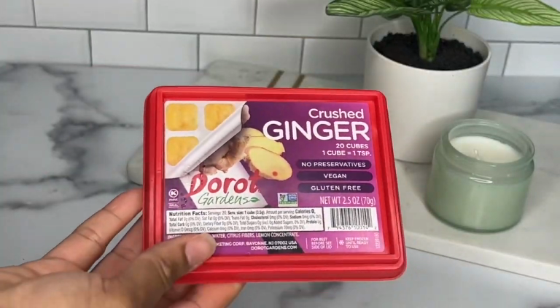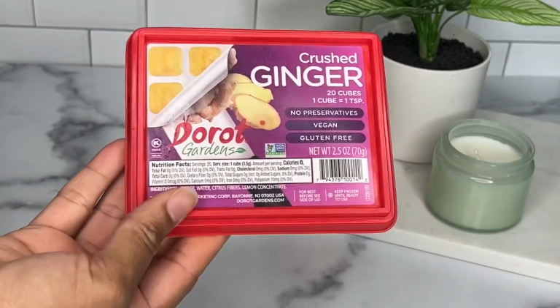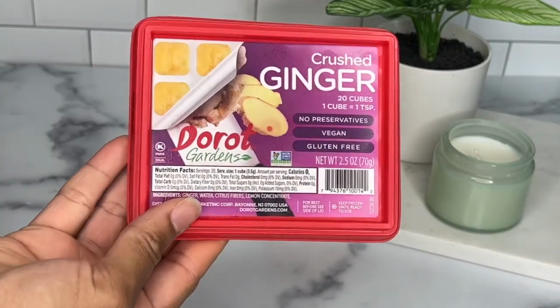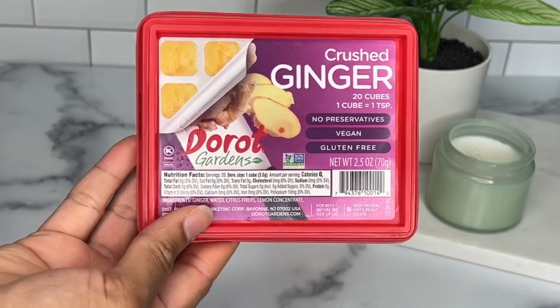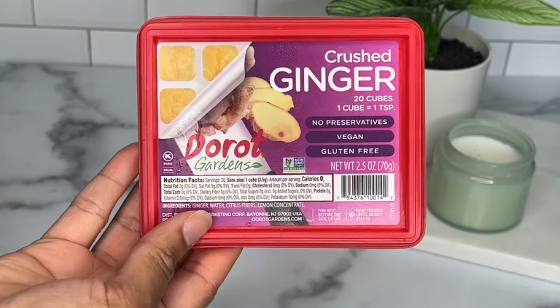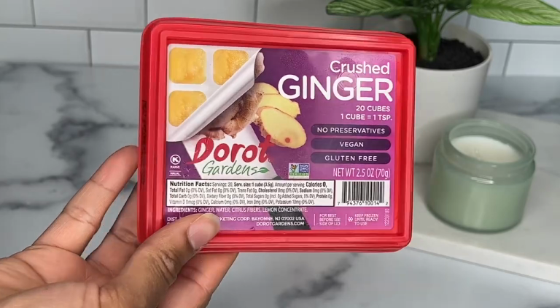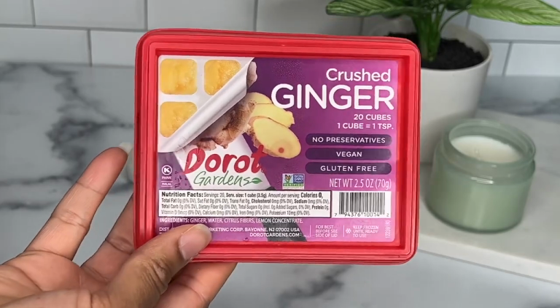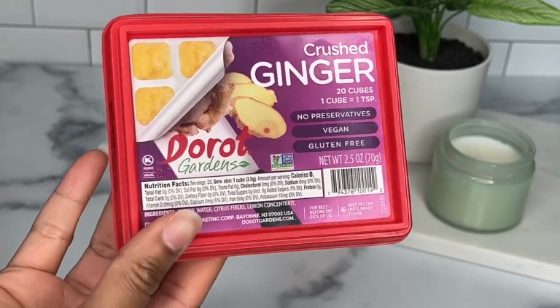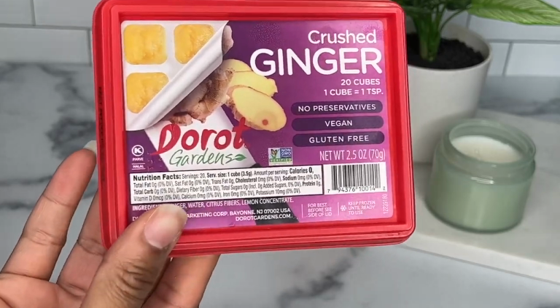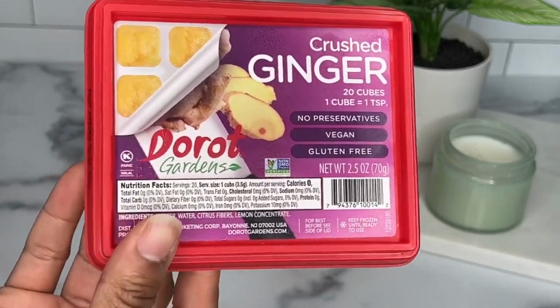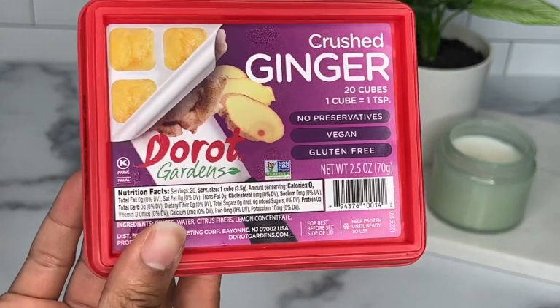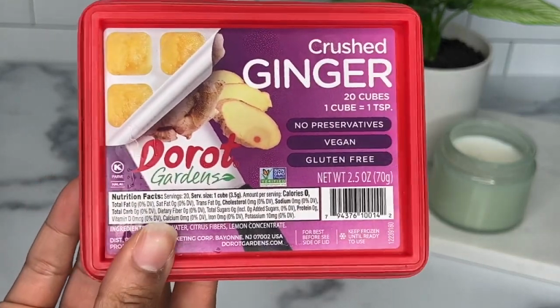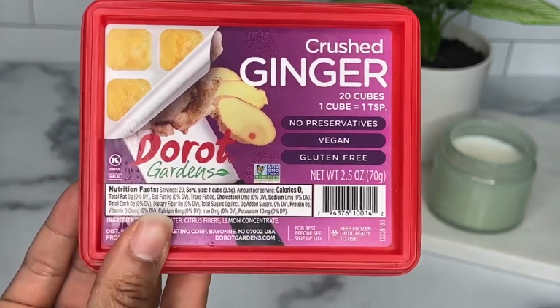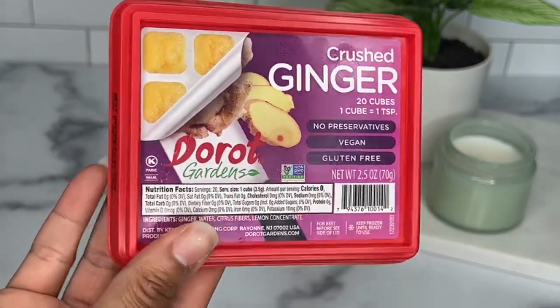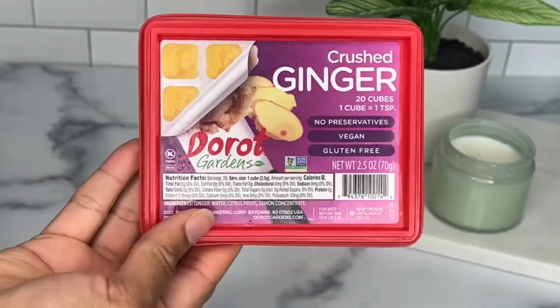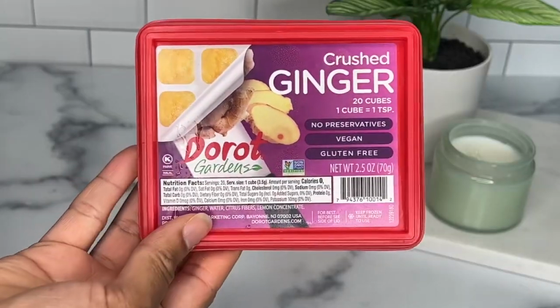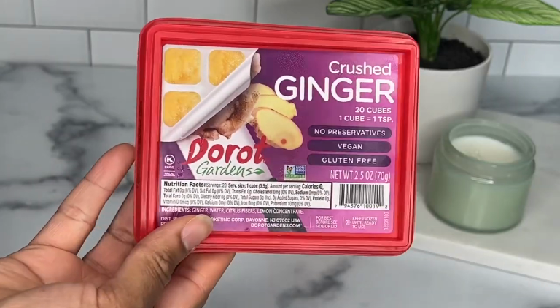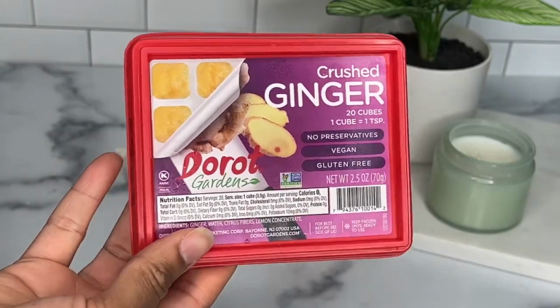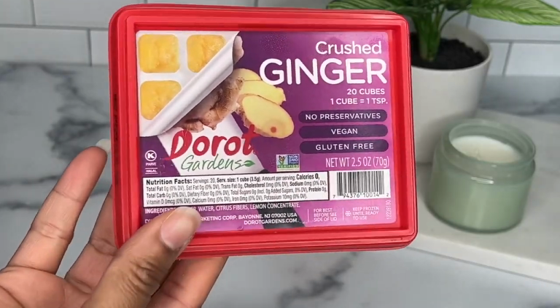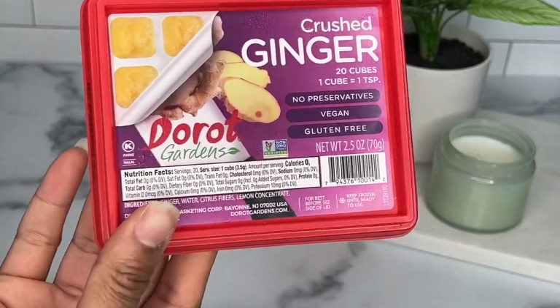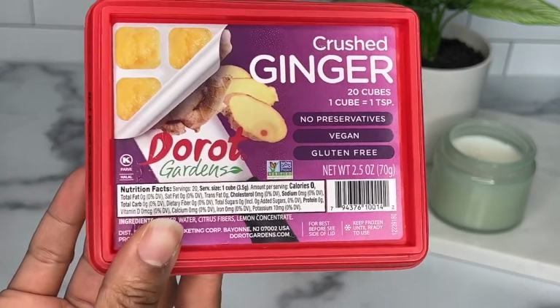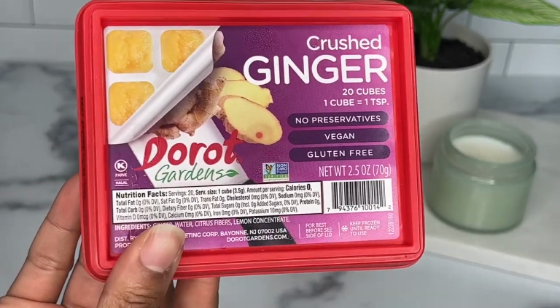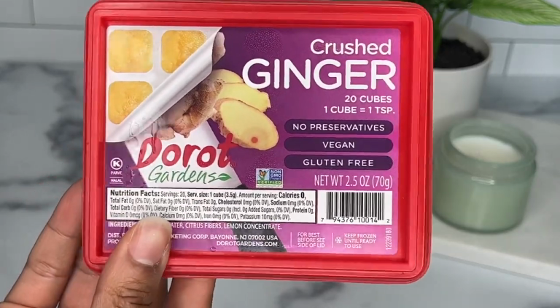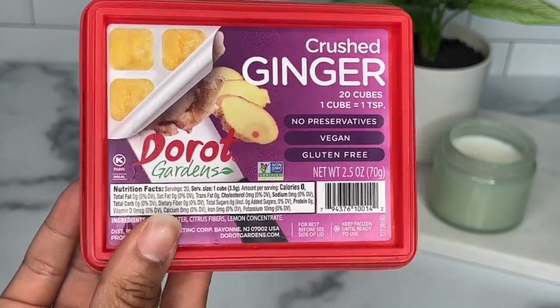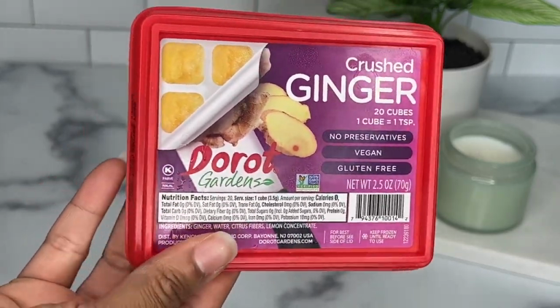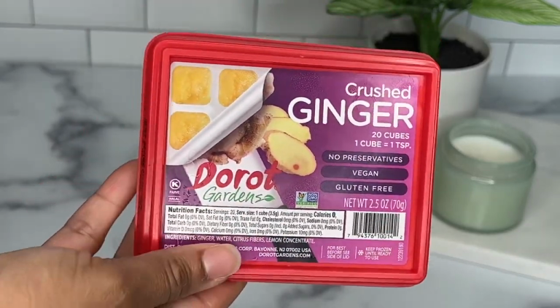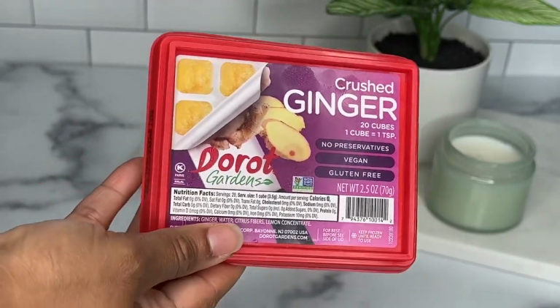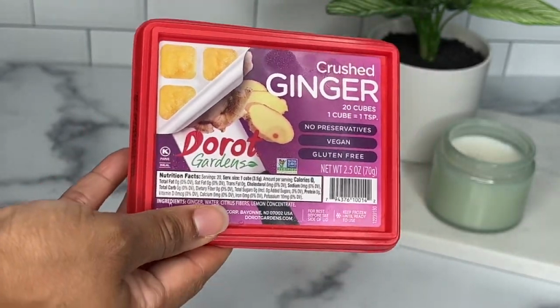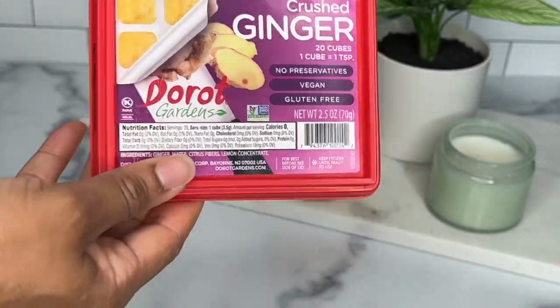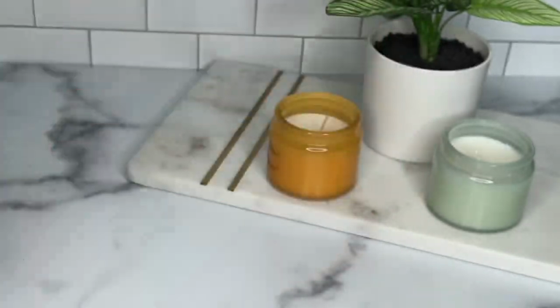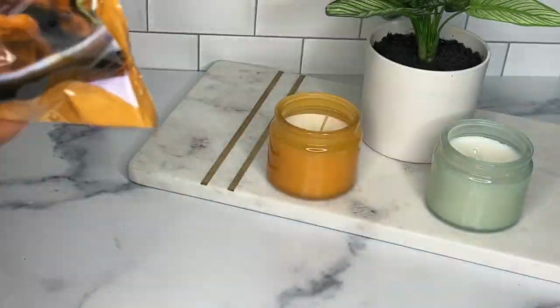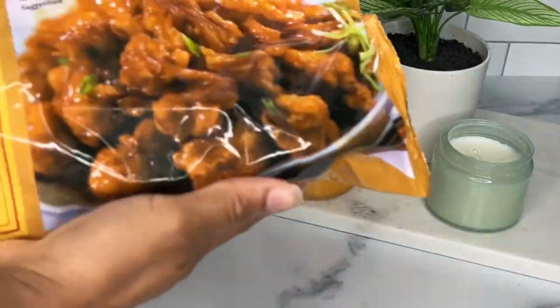Up next we have the crushed ginger. You just store these right in your freezer and use them when needed. I typically use these for my smoothies or for an Asian dish I'm making — pop out a cube and keep it moving.